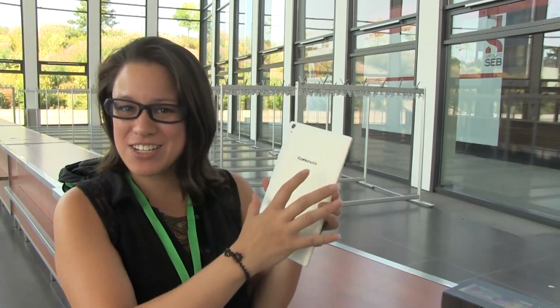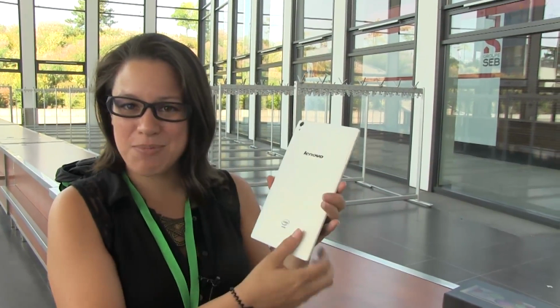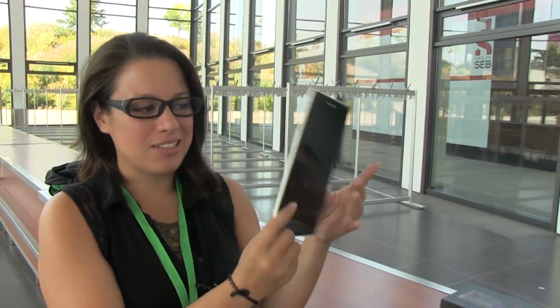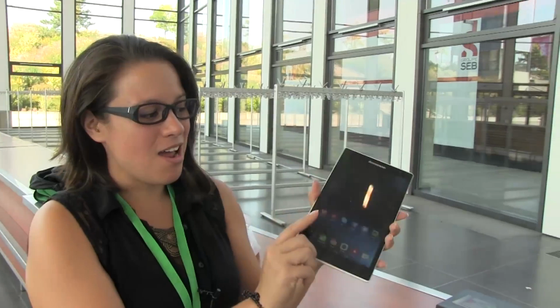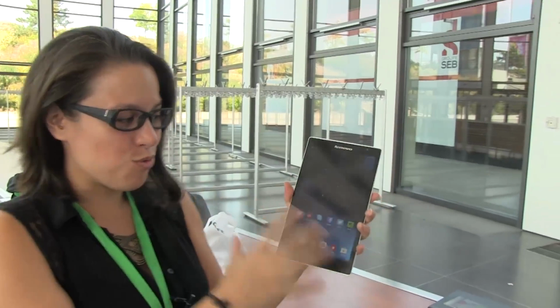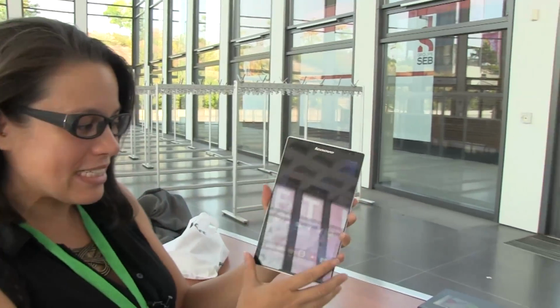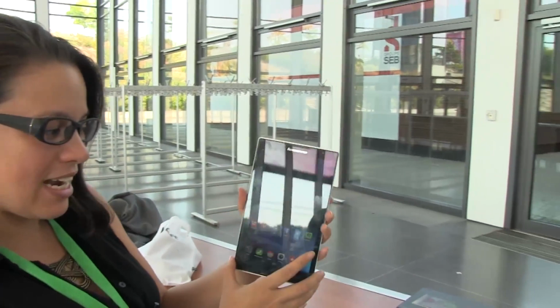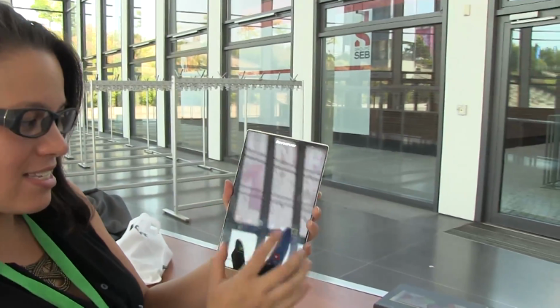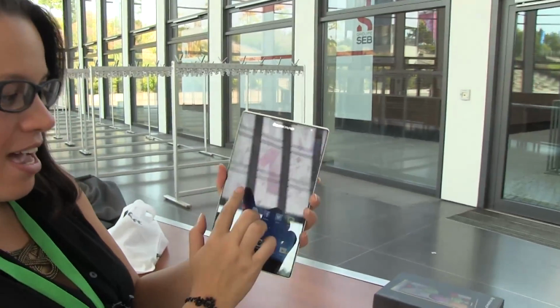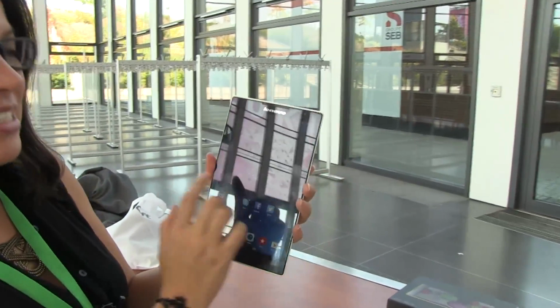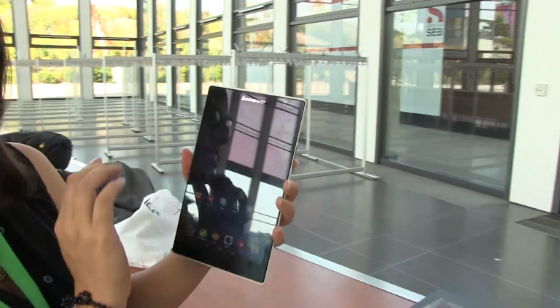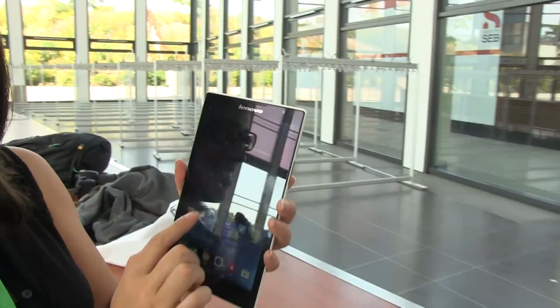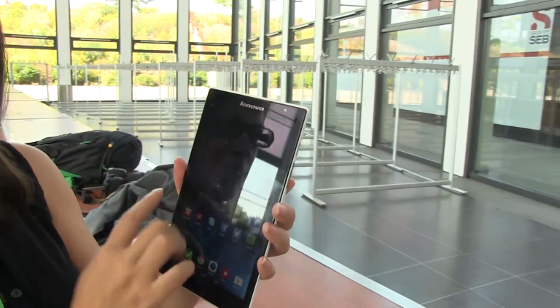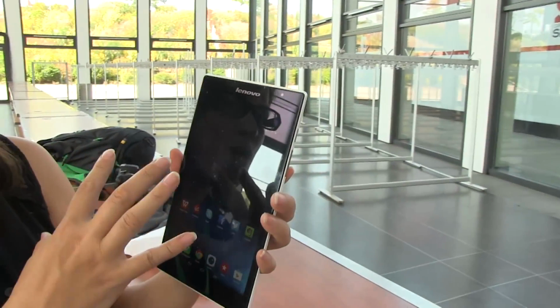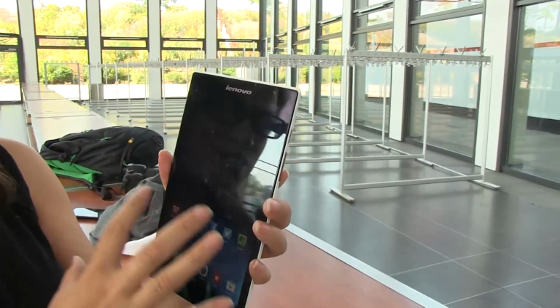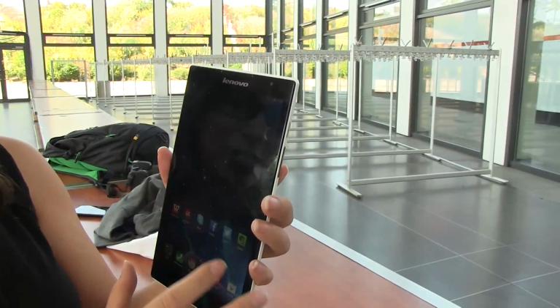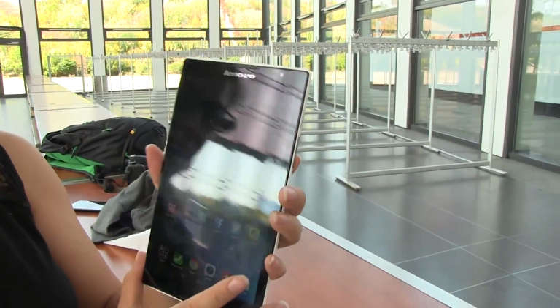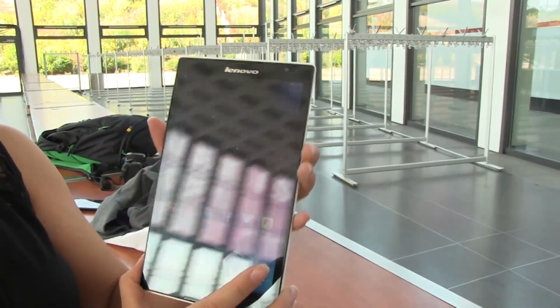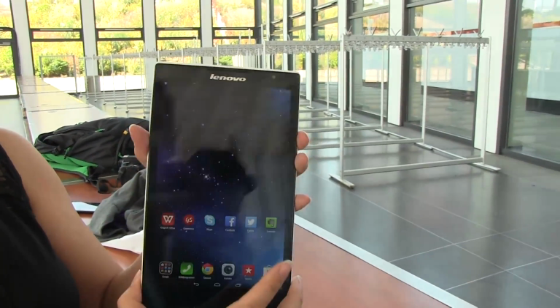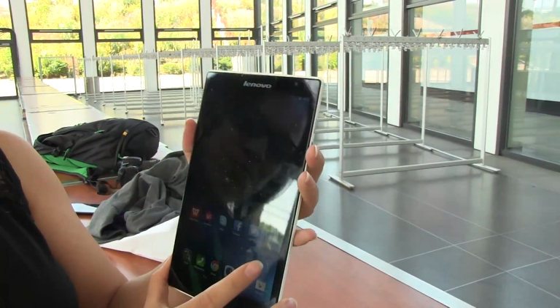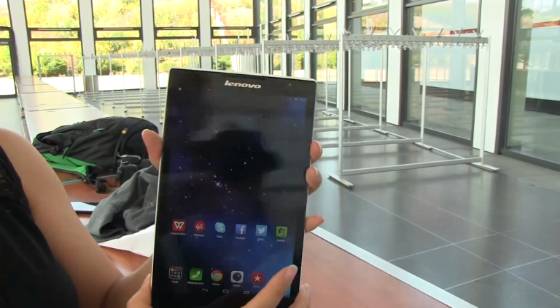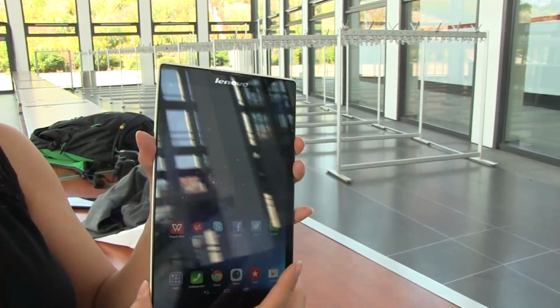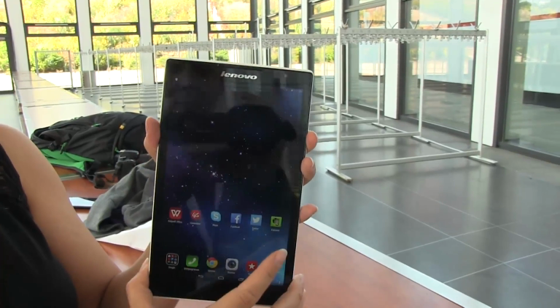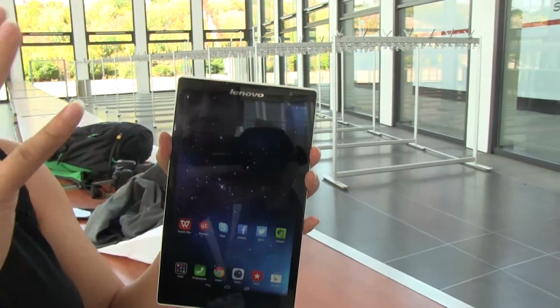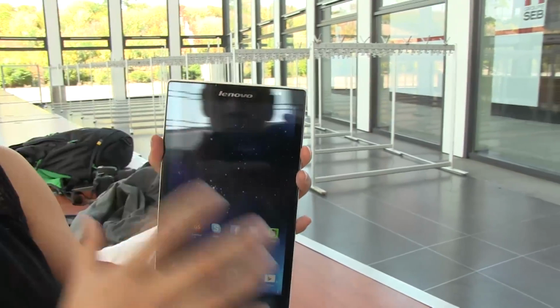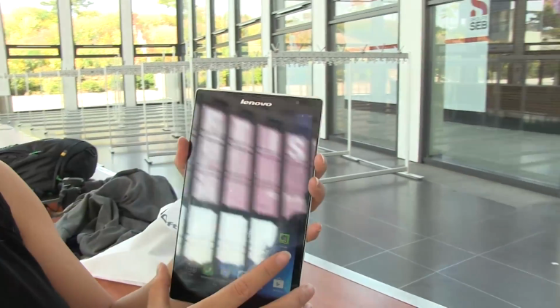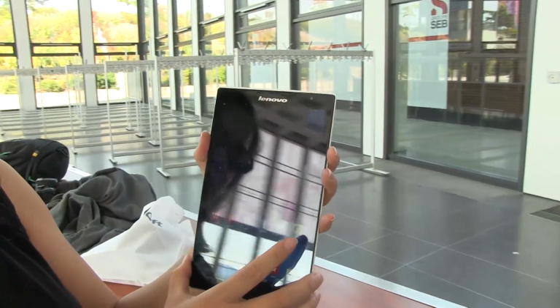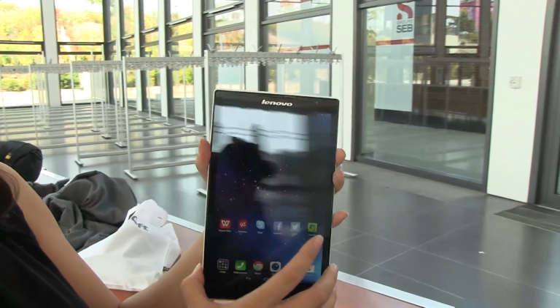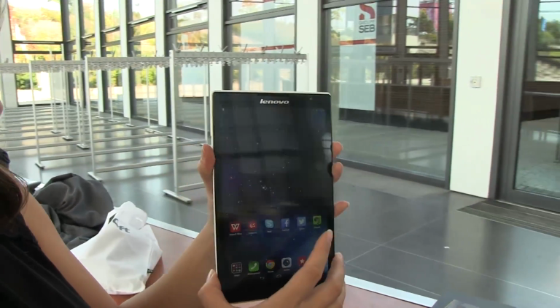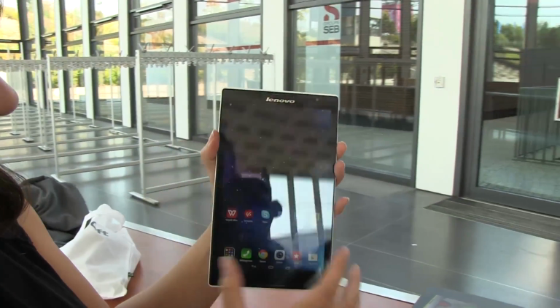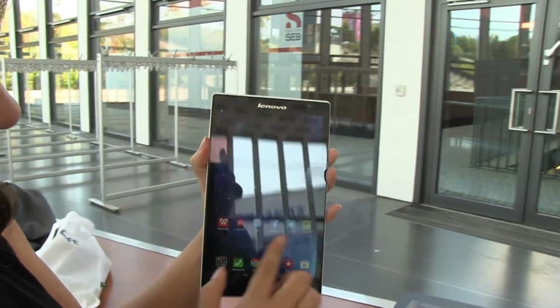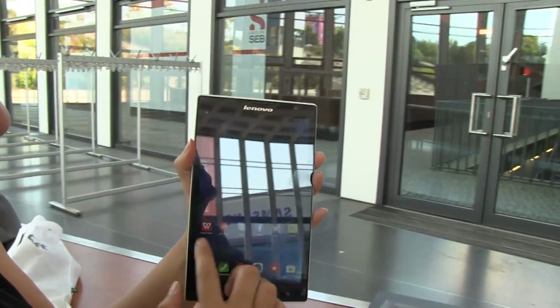8-inch tablet with a really nice 1920 by 1200 display. It's actually pretty bright — this is a really bright area — but the viewing angles on this aren't too bad.